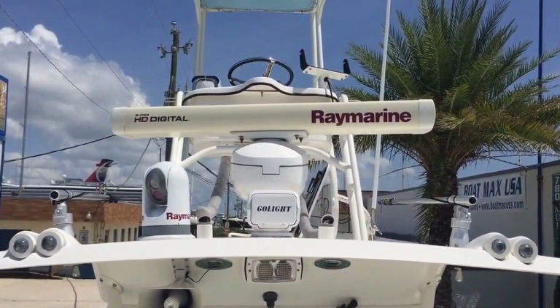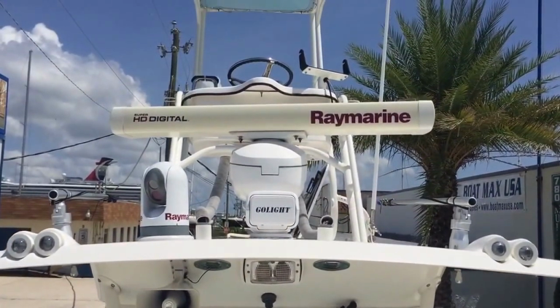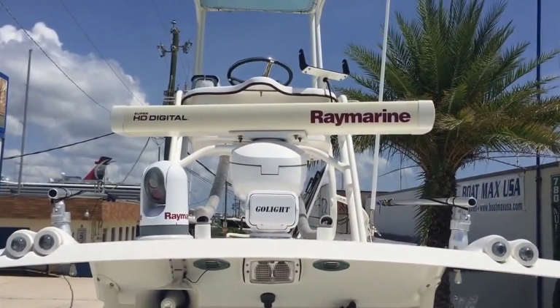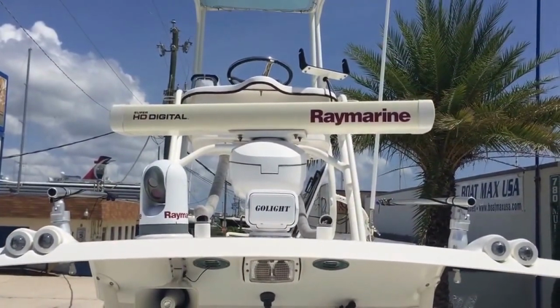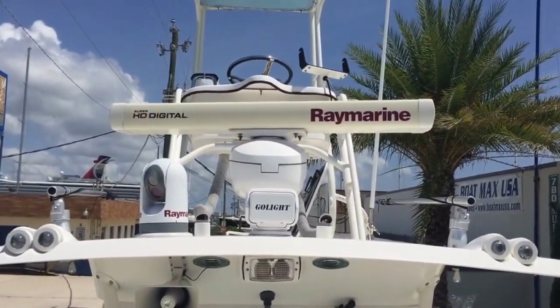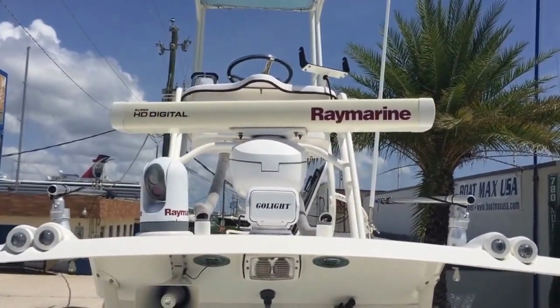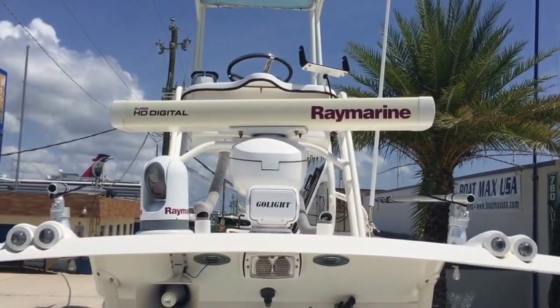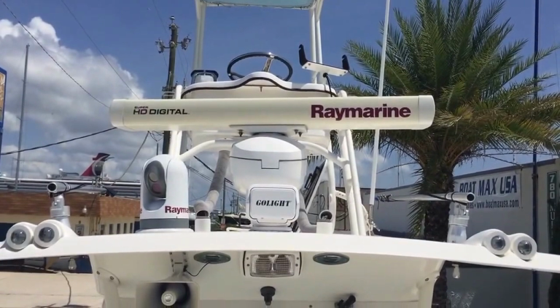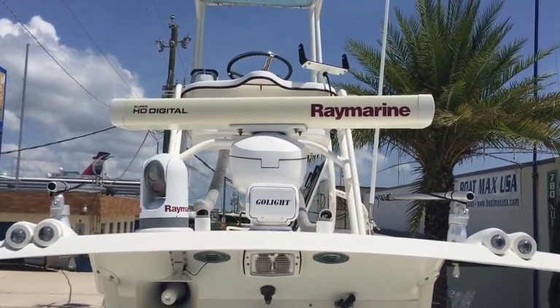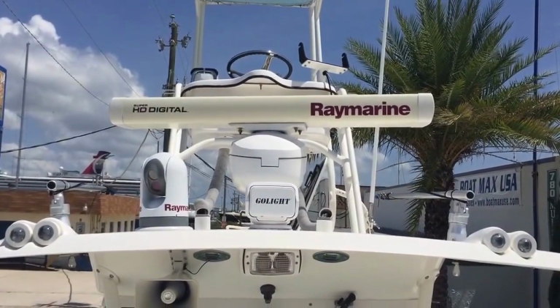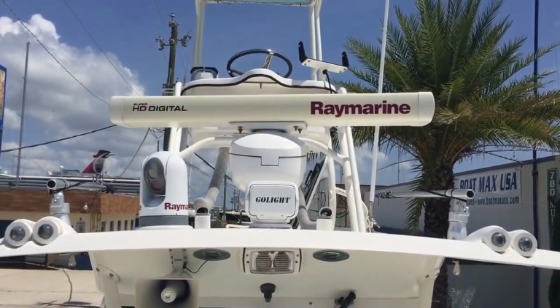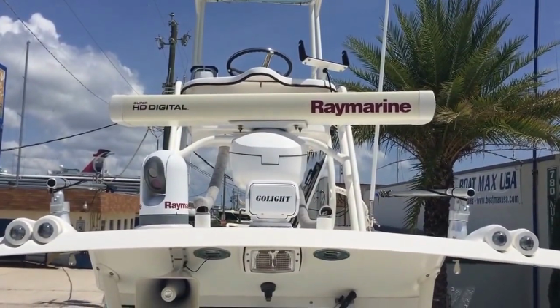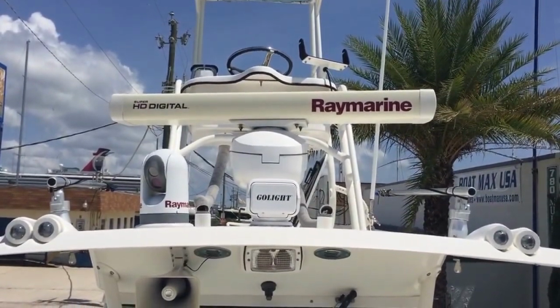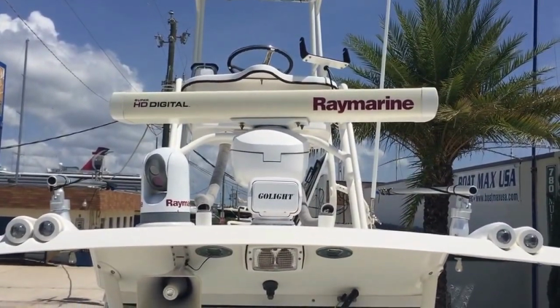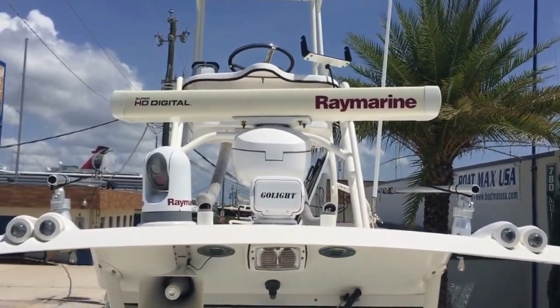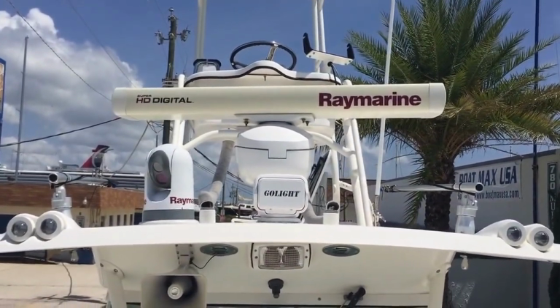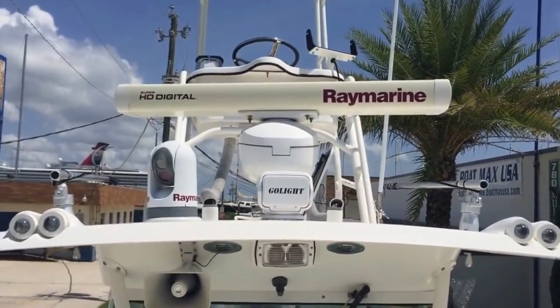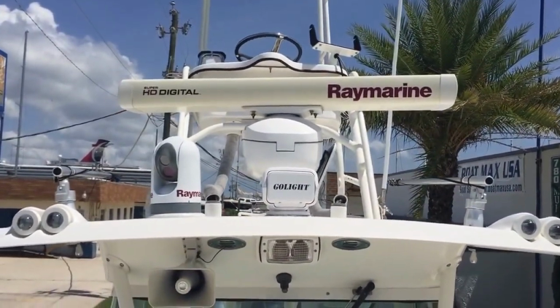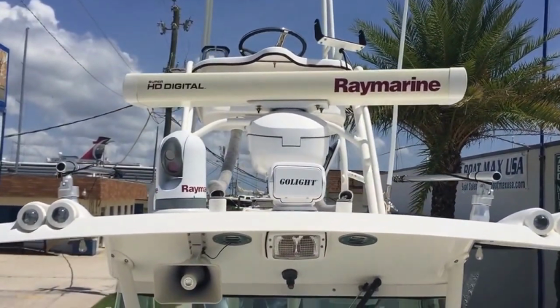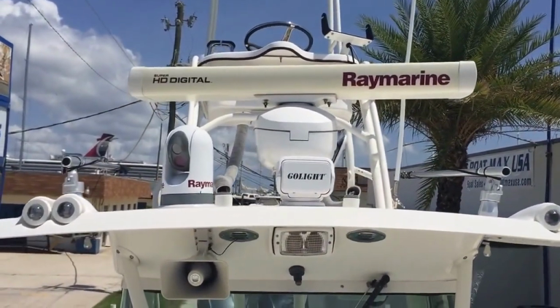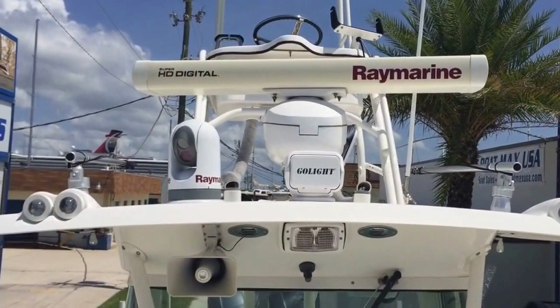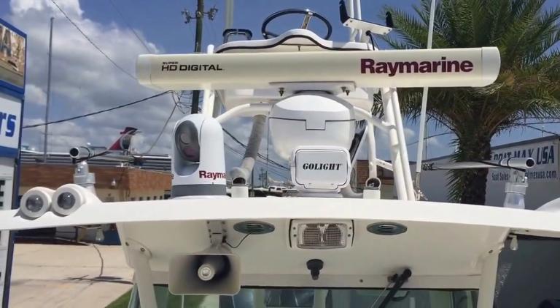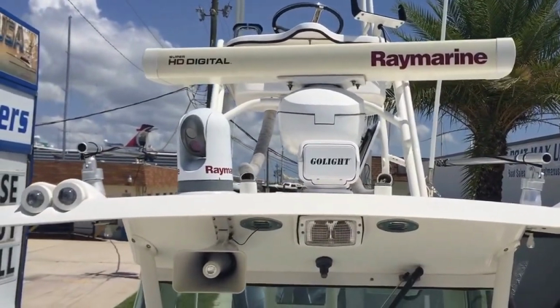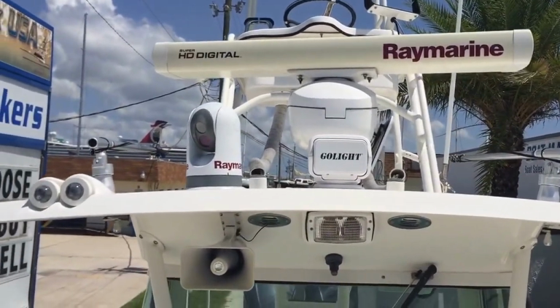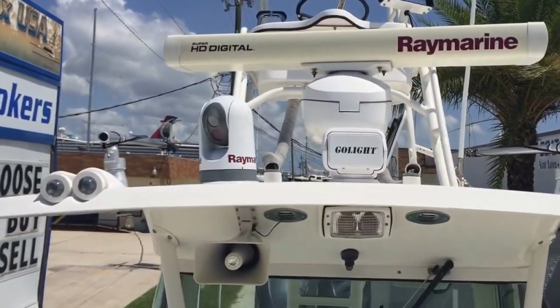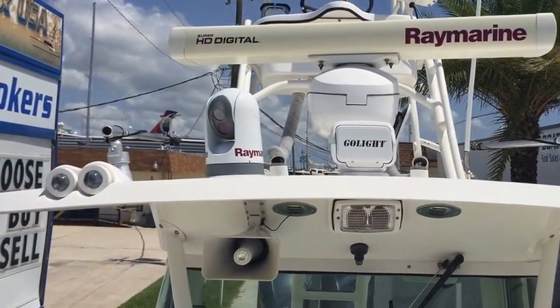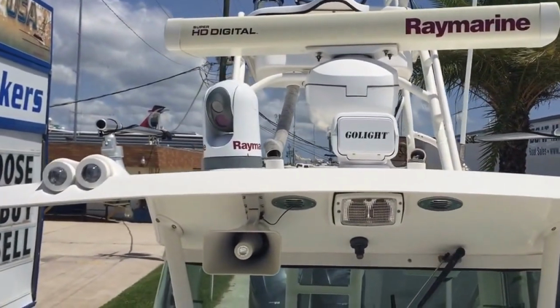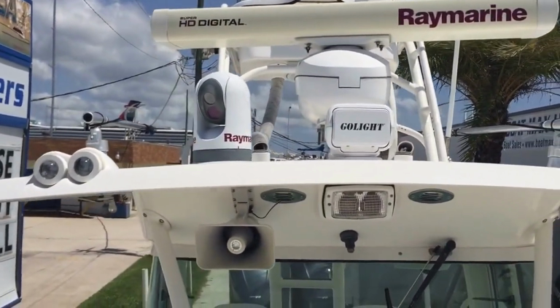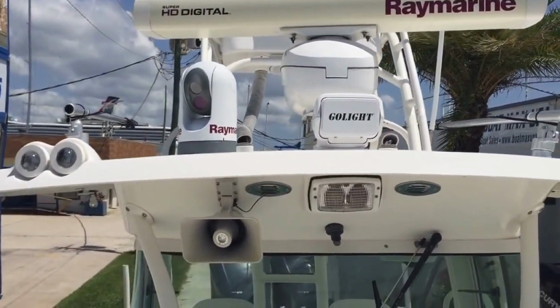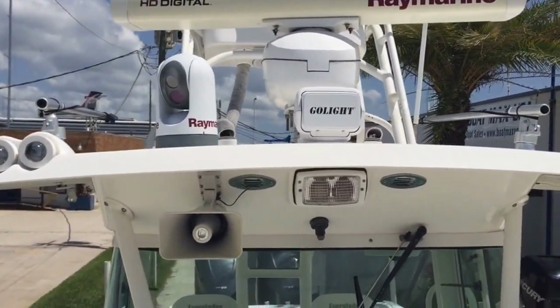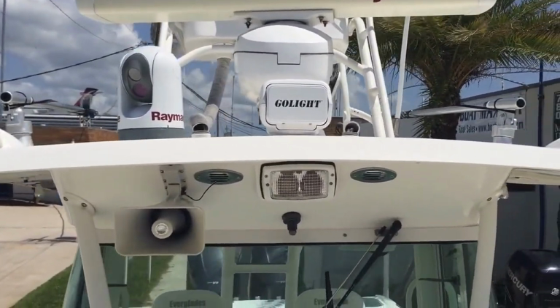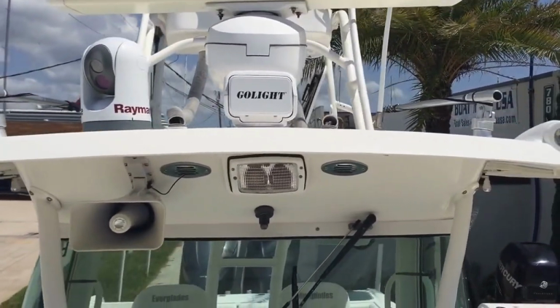Up top you've got your helm station with navigation and sonar gear. This boat also has night vision and additional lighting up top.